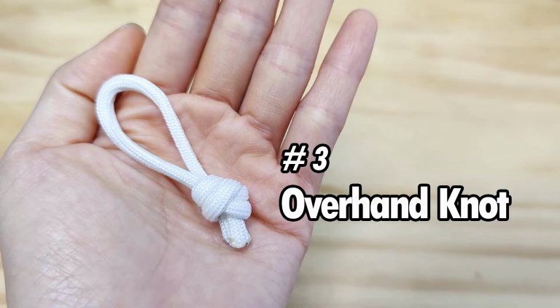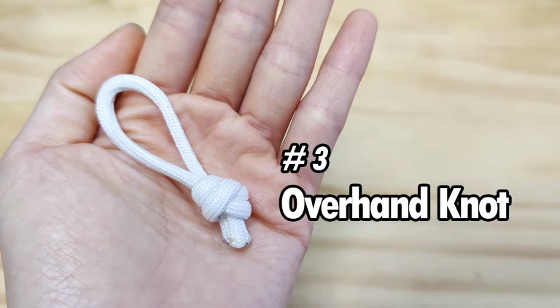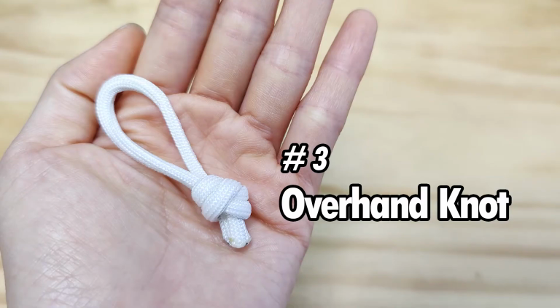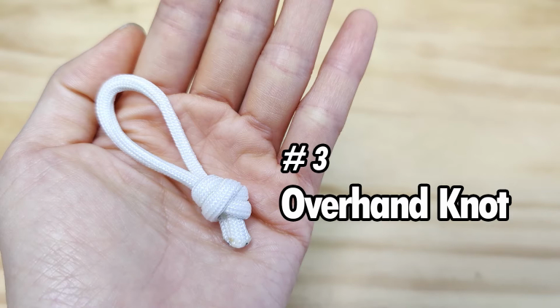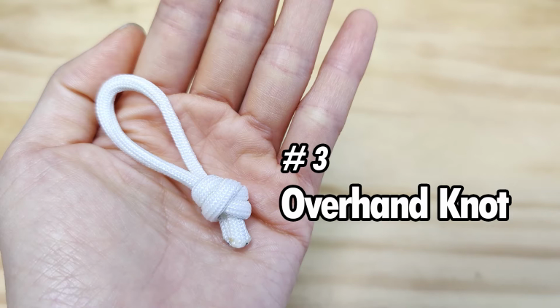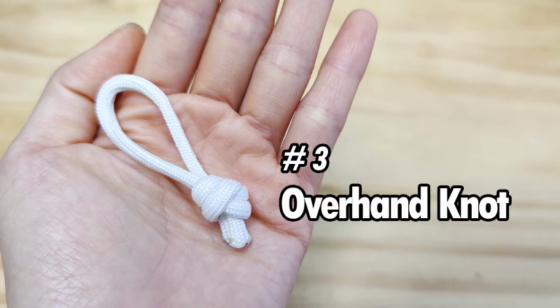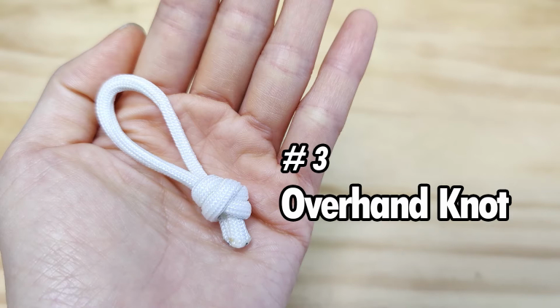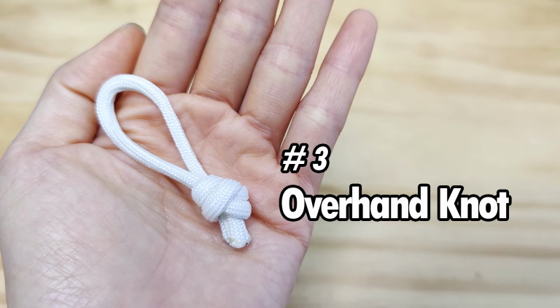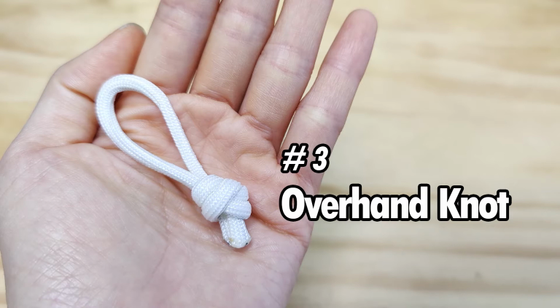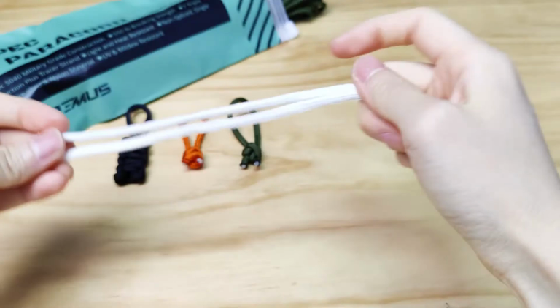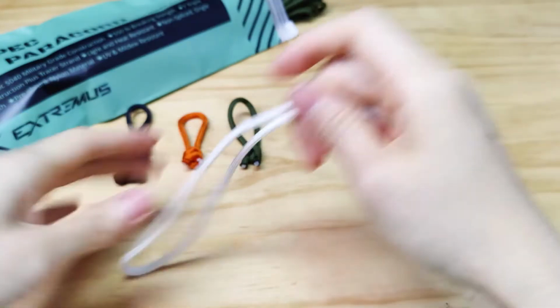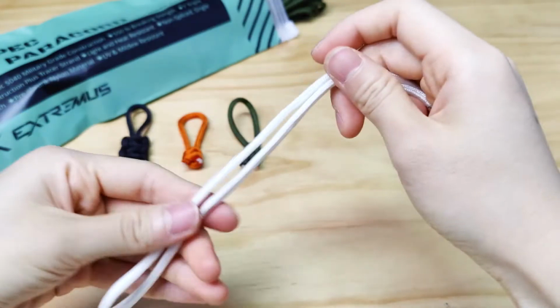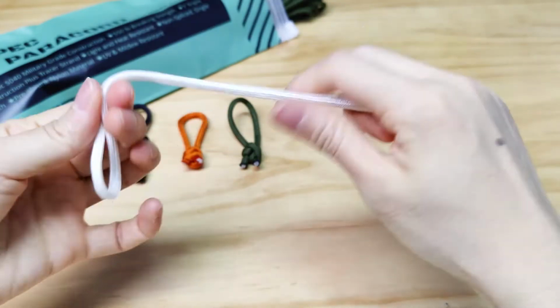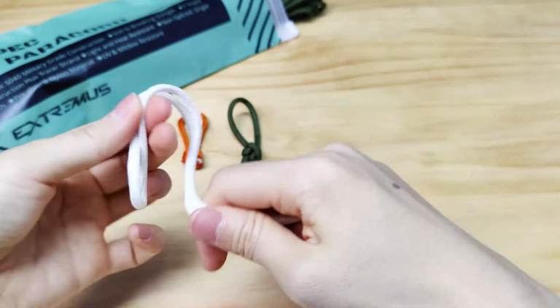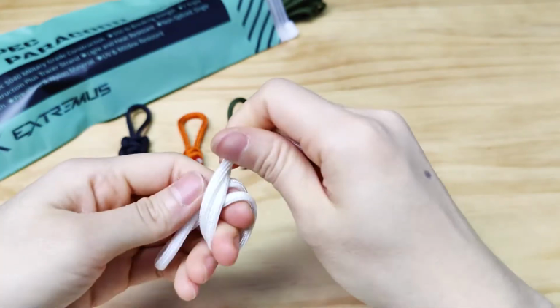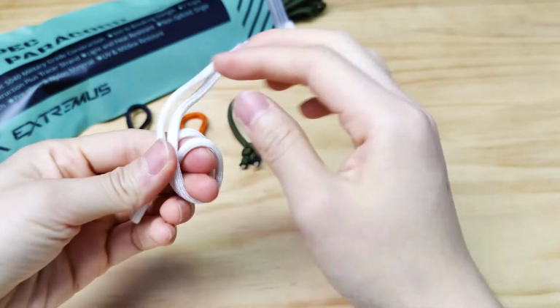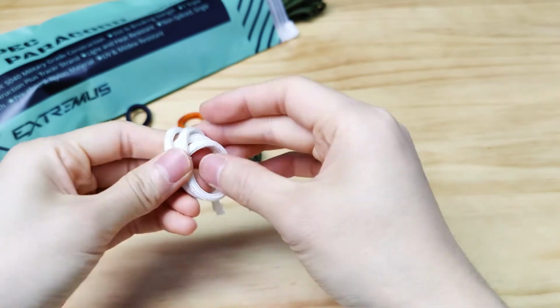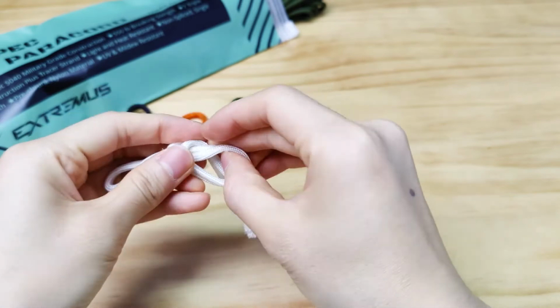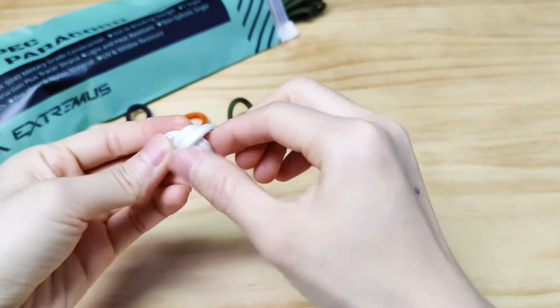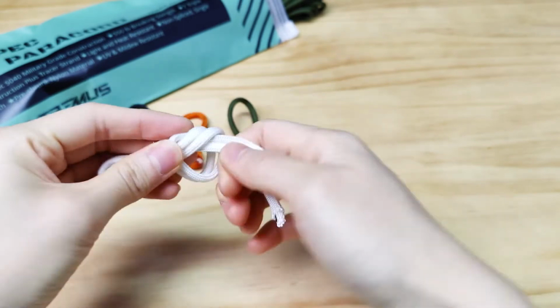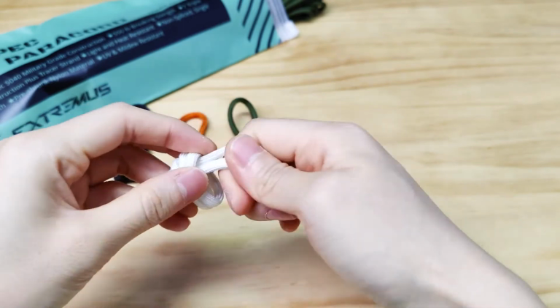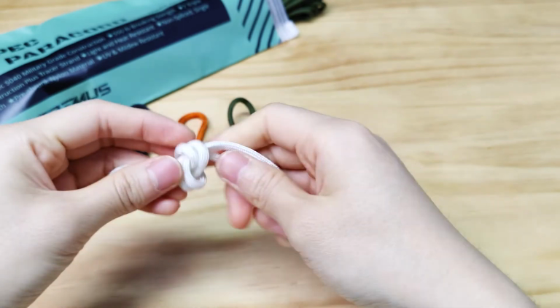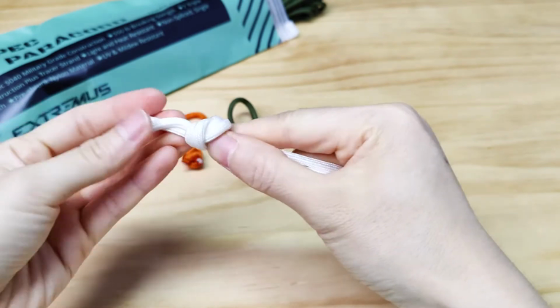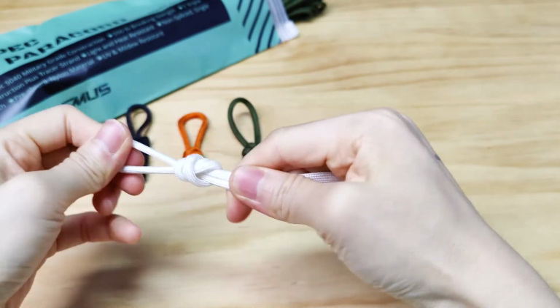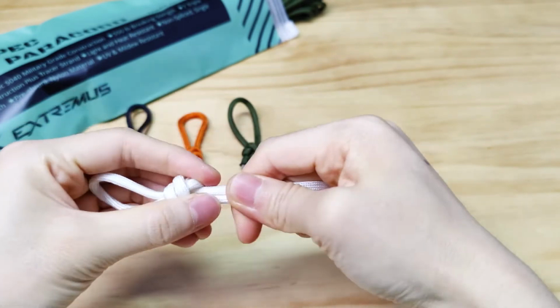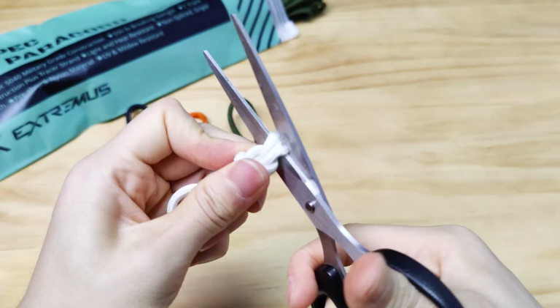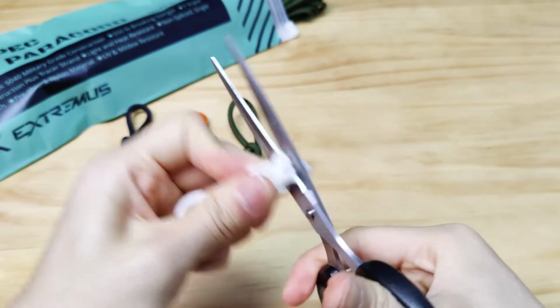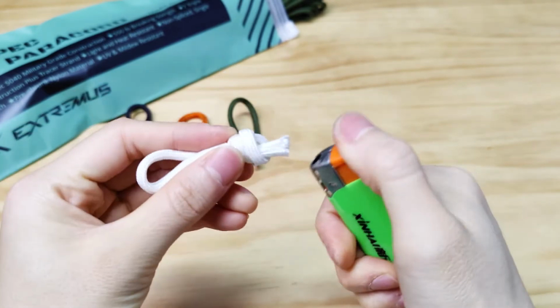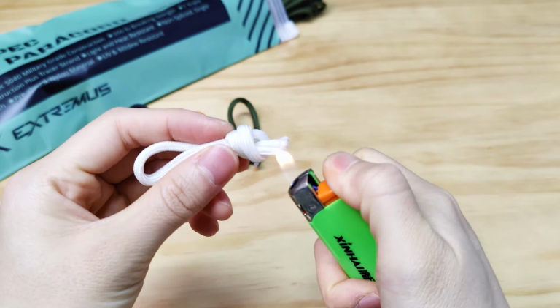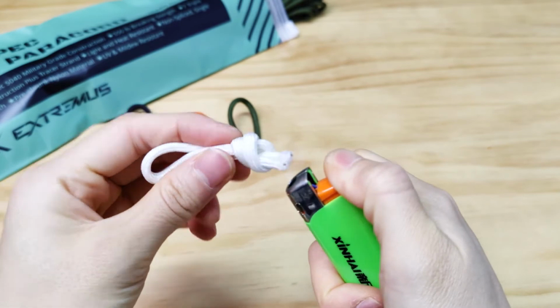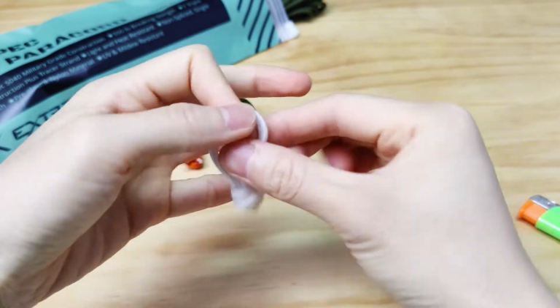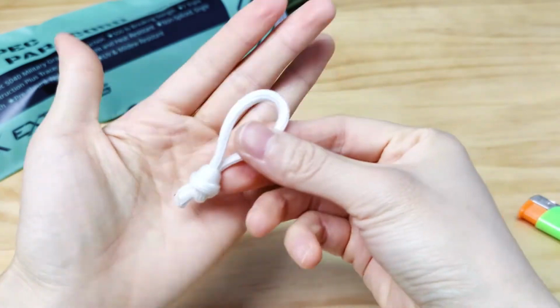Number 3, and the easiest one: the overhand knot. Get a piece of paracord. Make a simple loop. Put both running ends right through that loop and pull it tight. This is the simplest zipper pull knot.